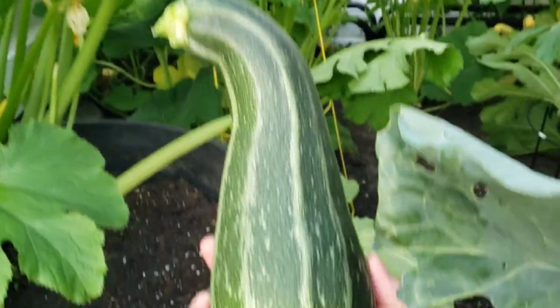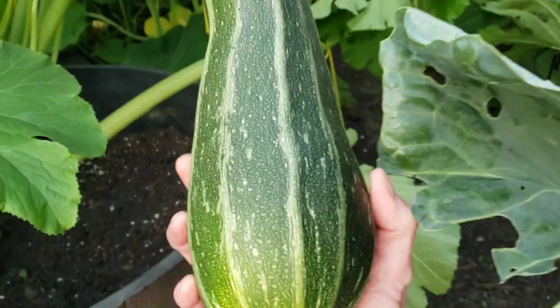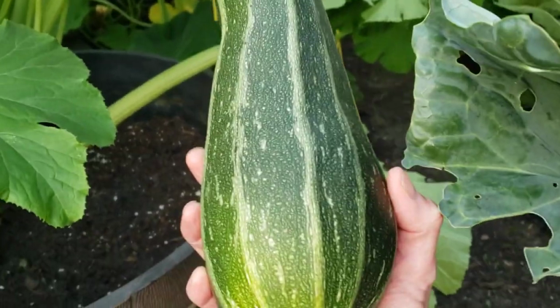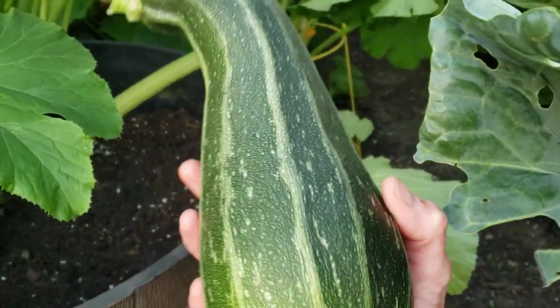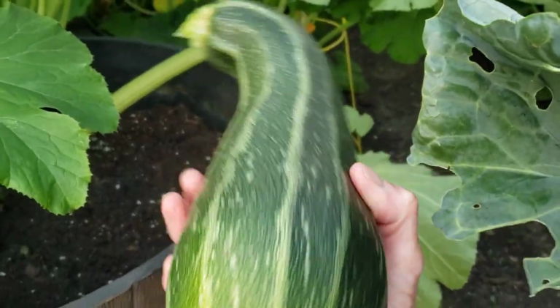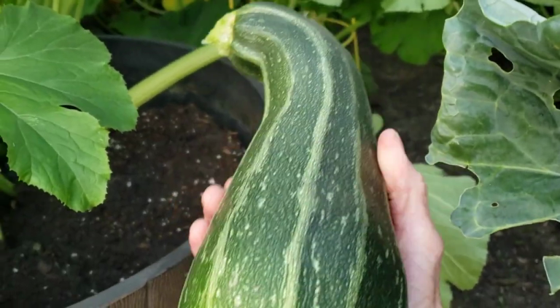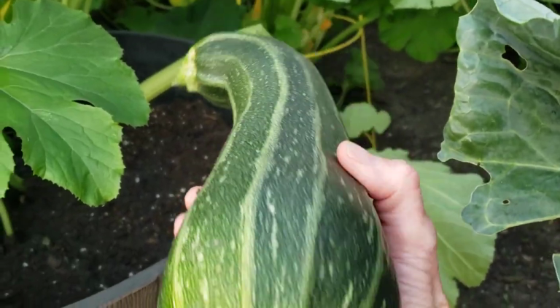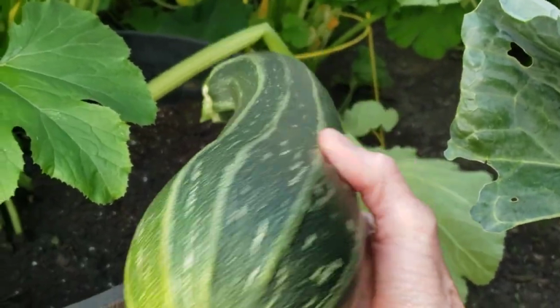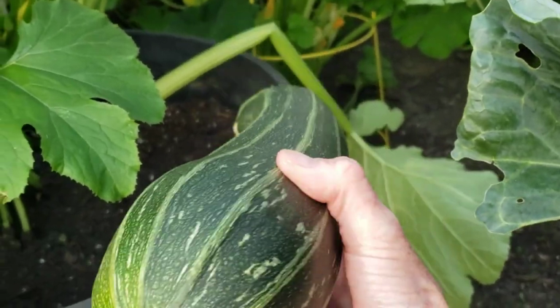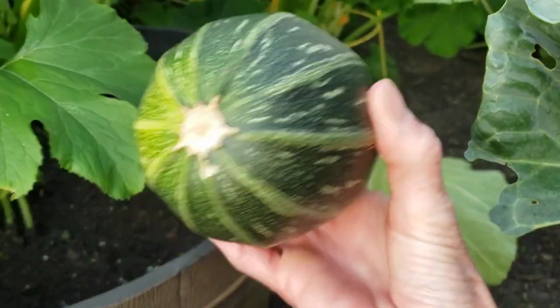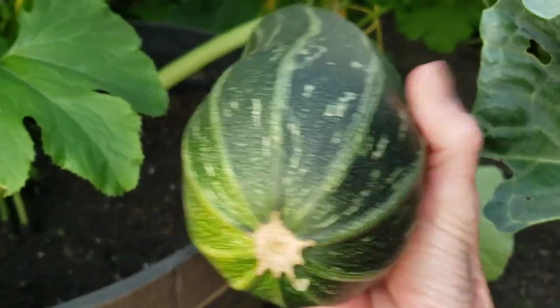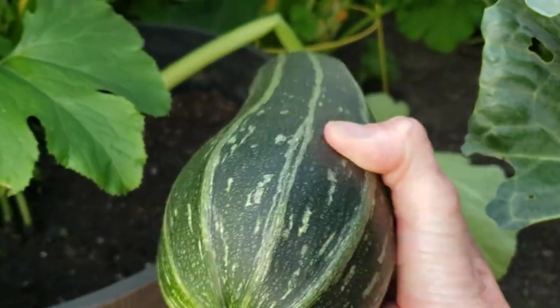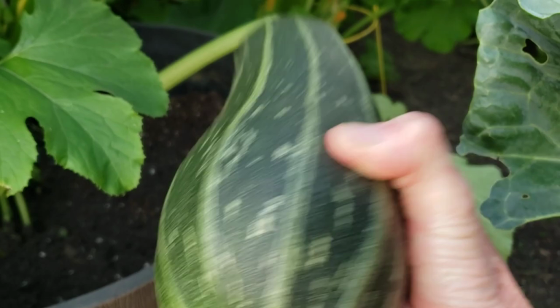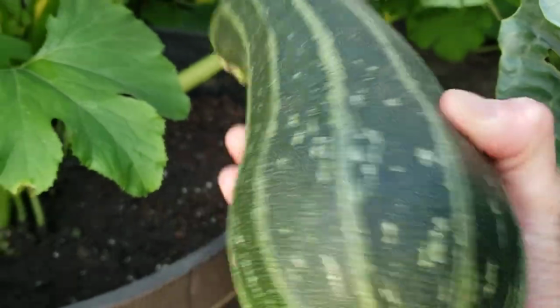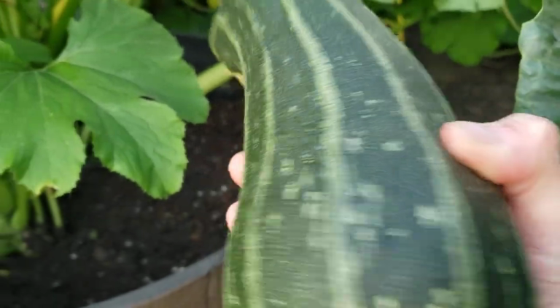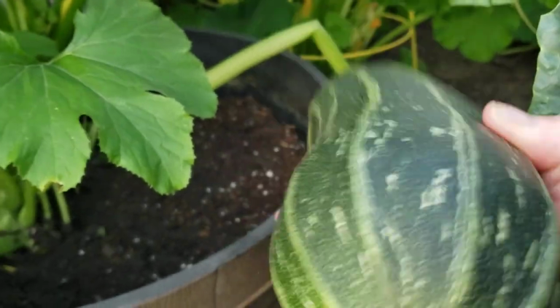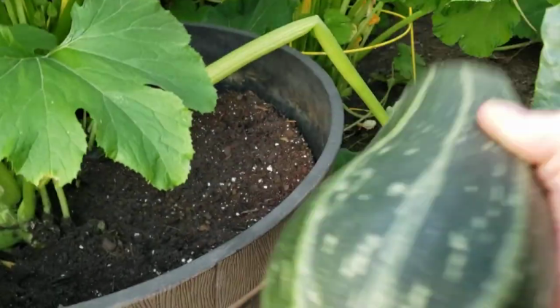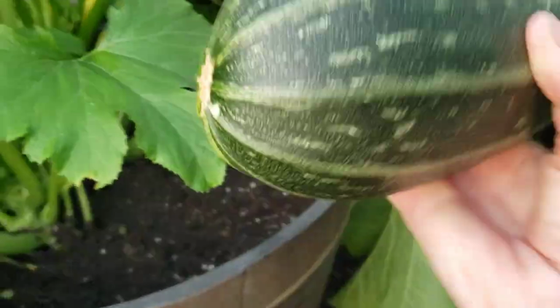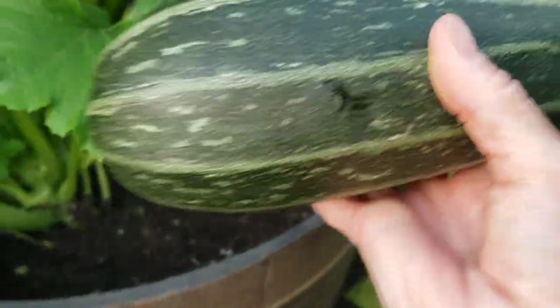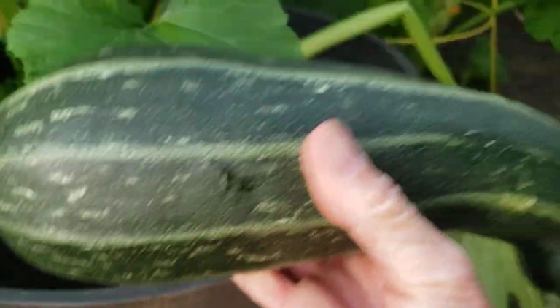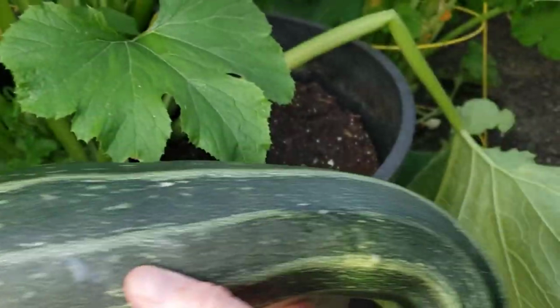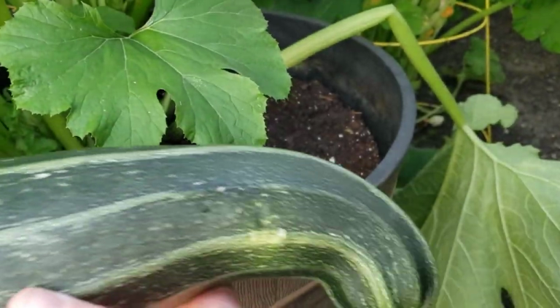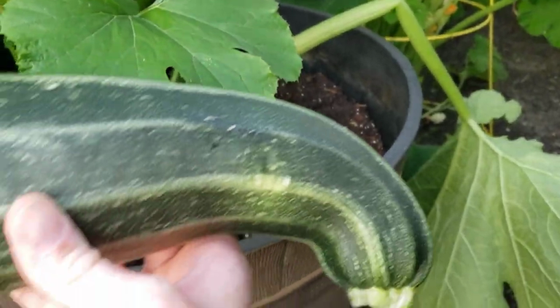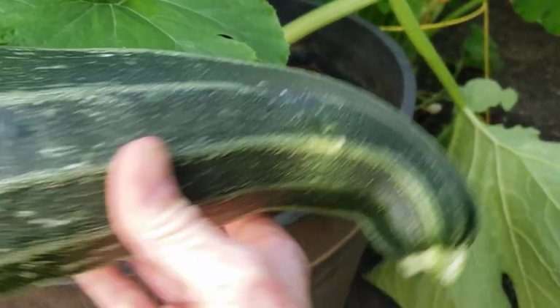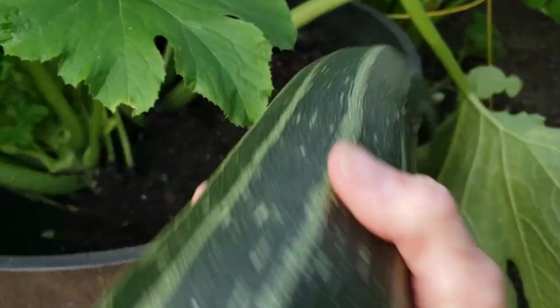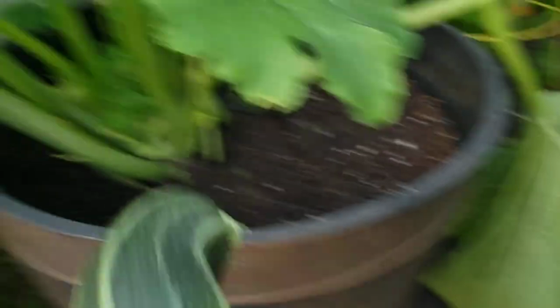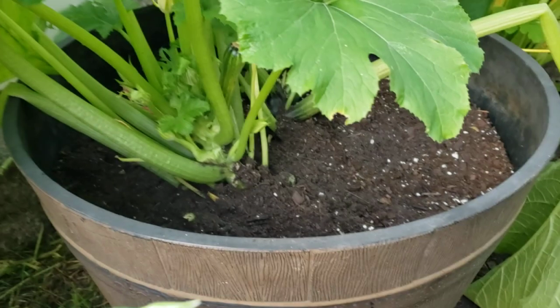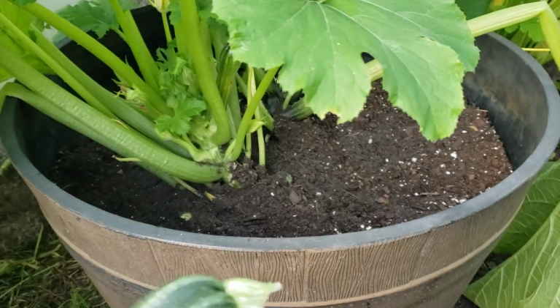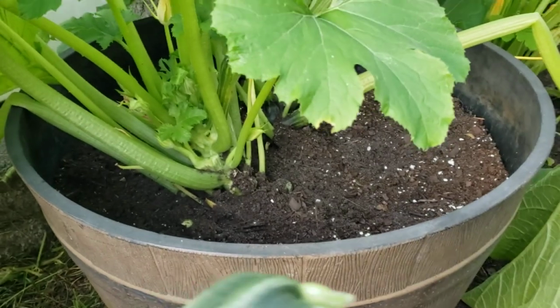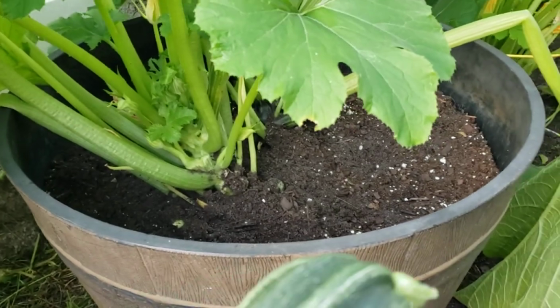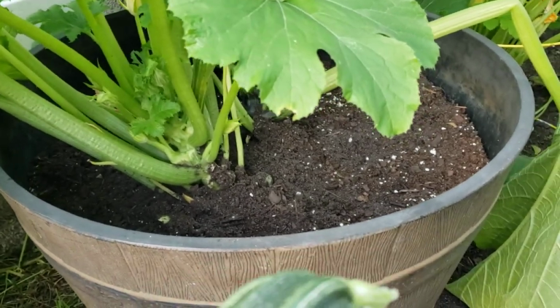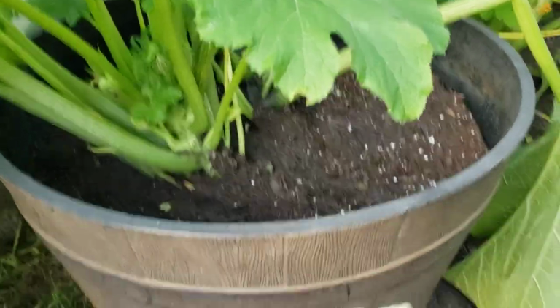I didn't want to pick it when it was extremely tiny. It's thick — this is definitely filling. This would make a great zucchini boat. And that, my friends, was grown in a pot.